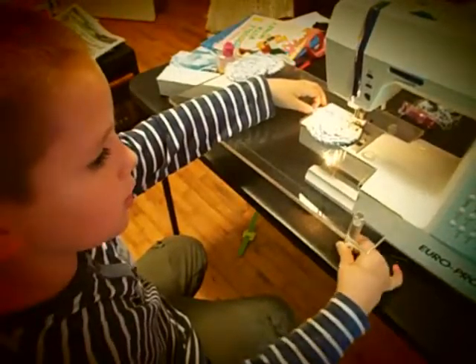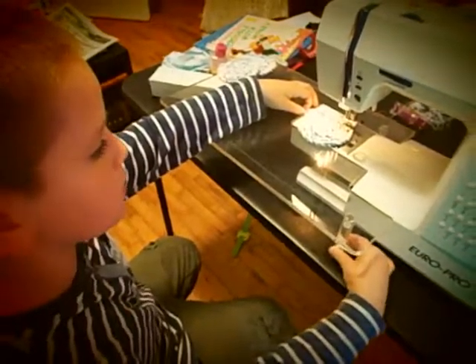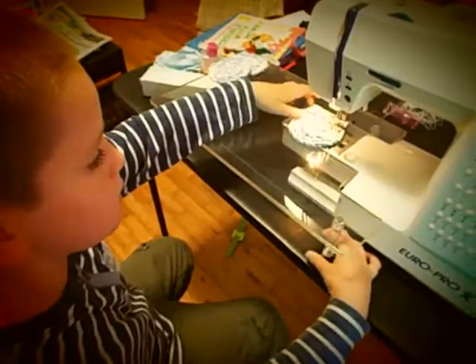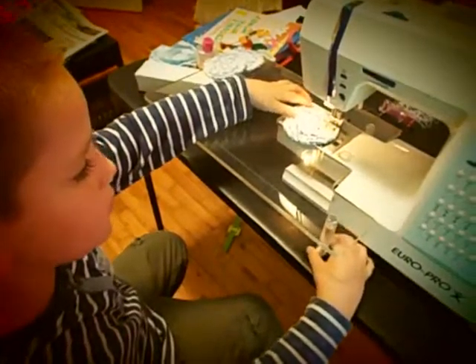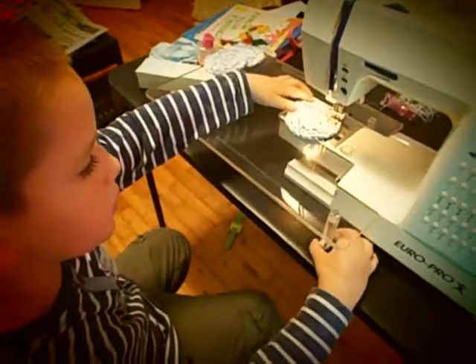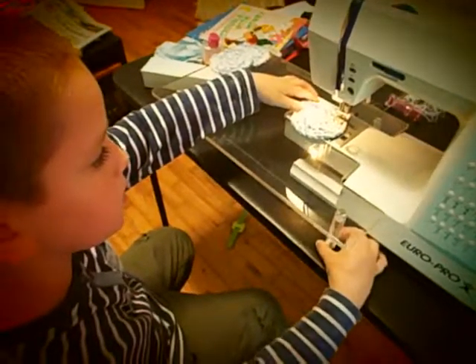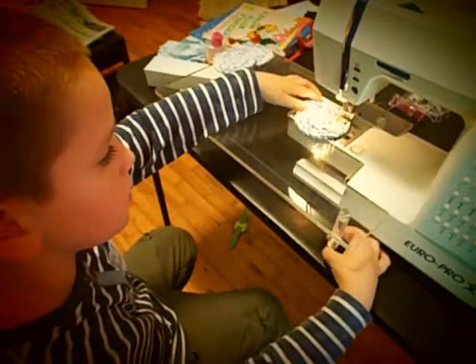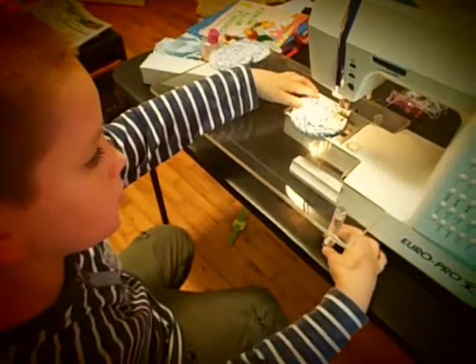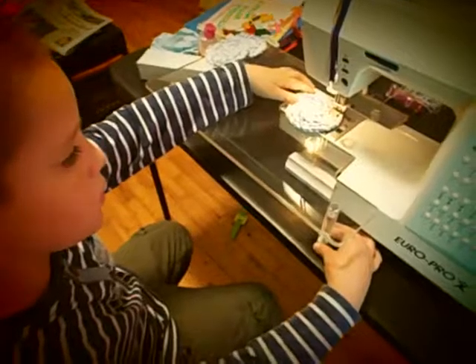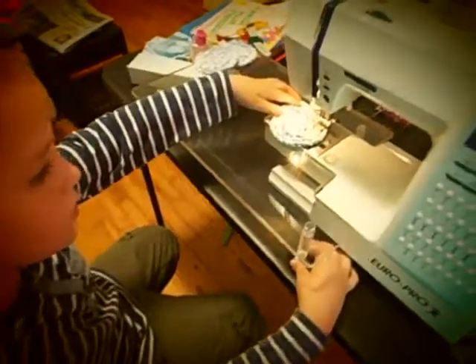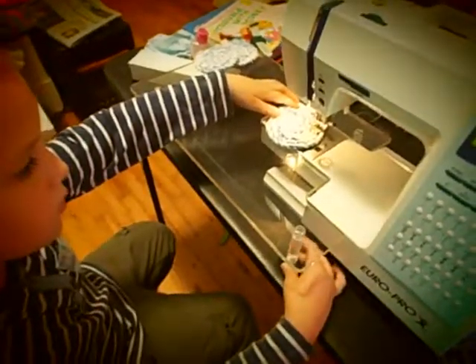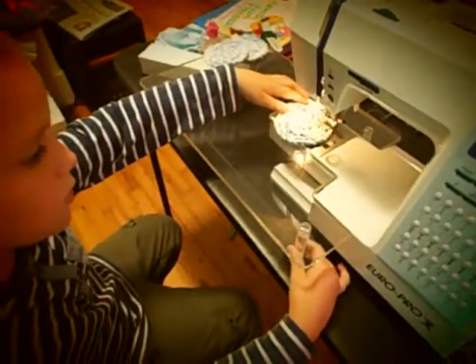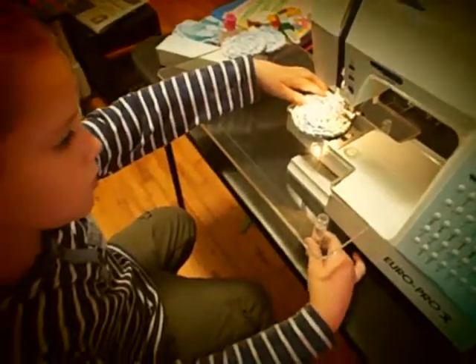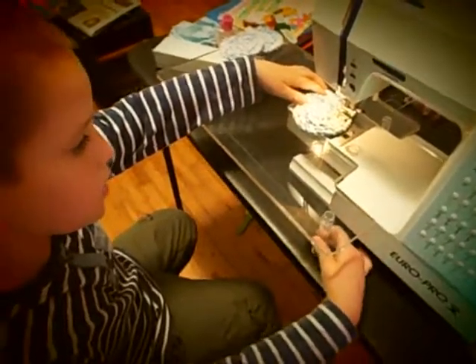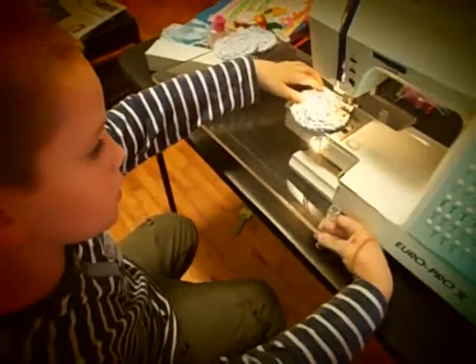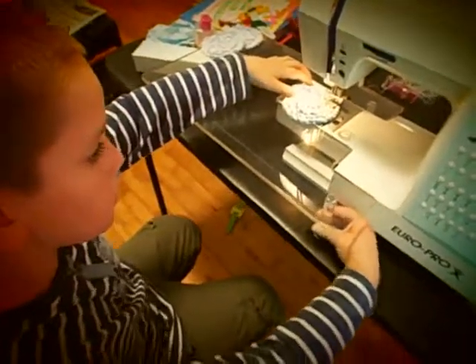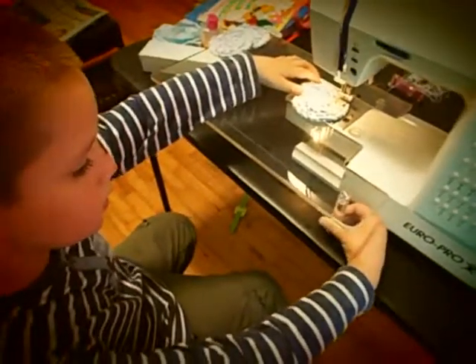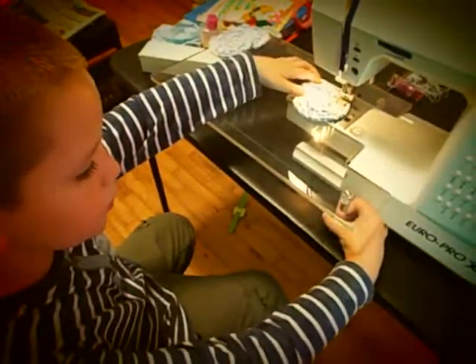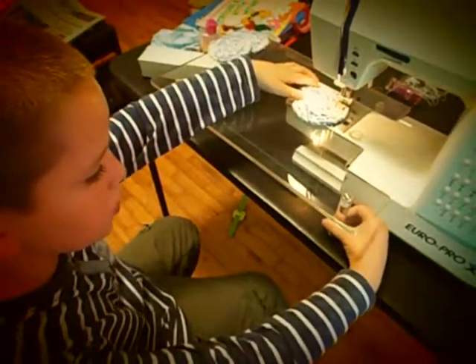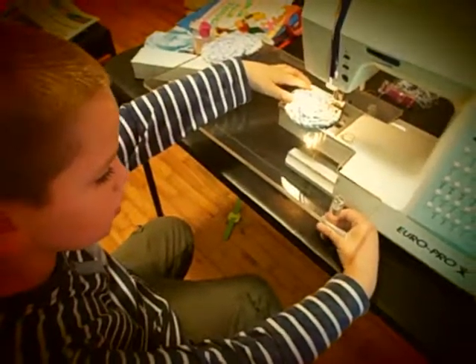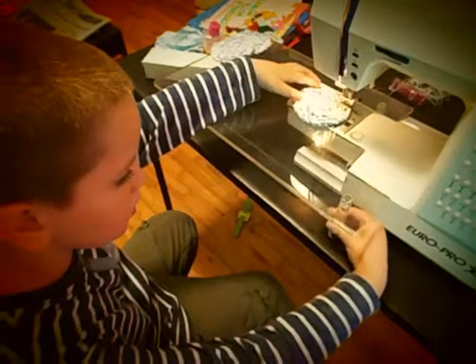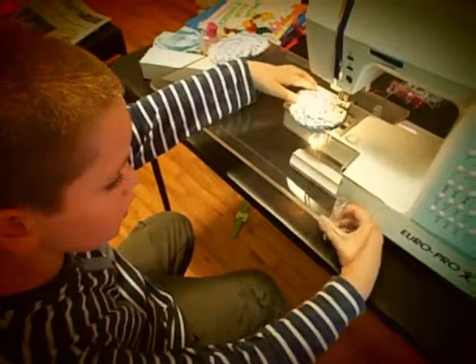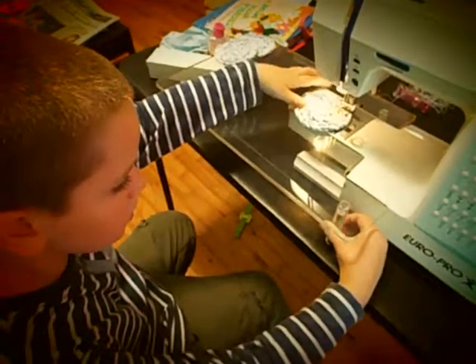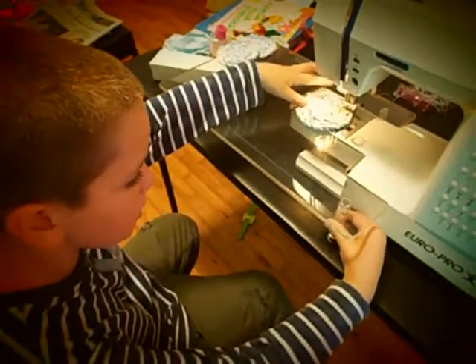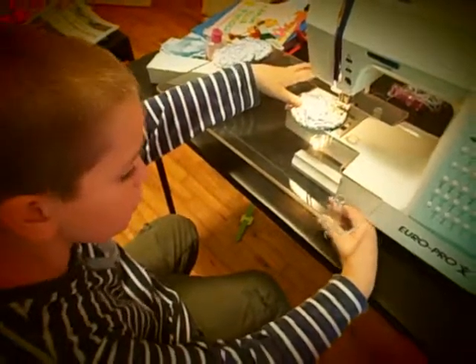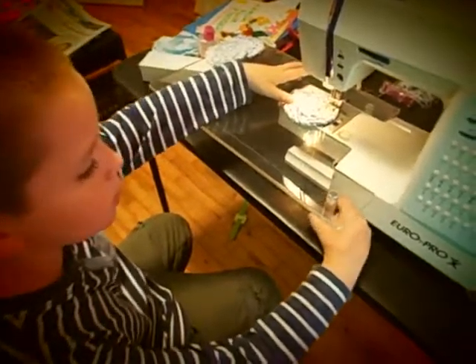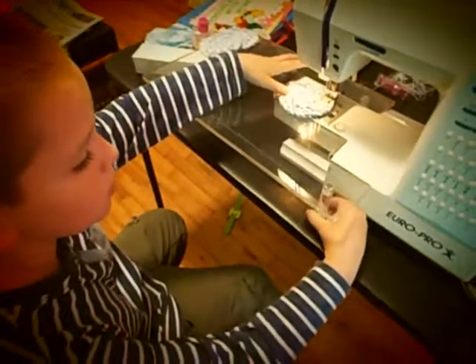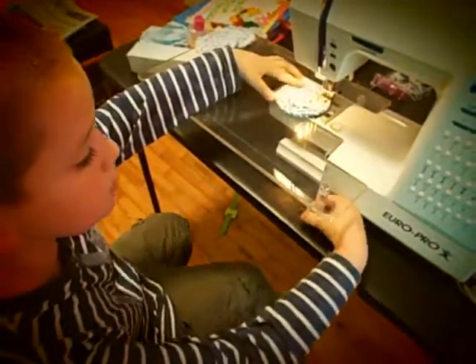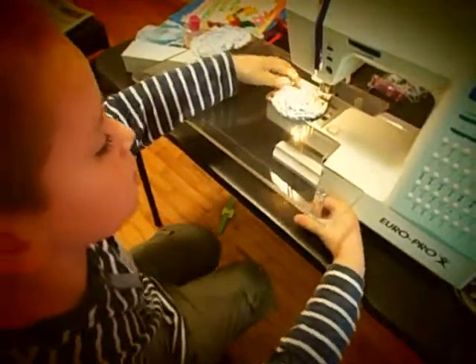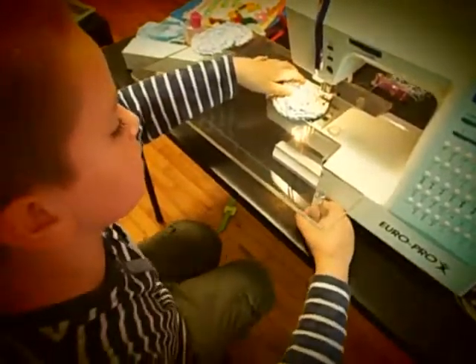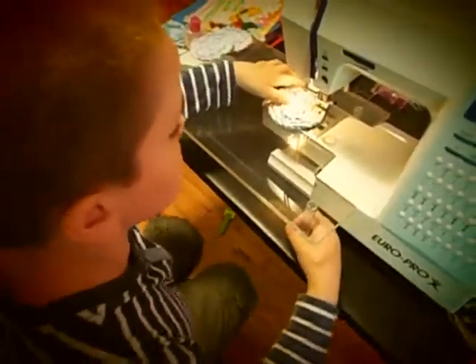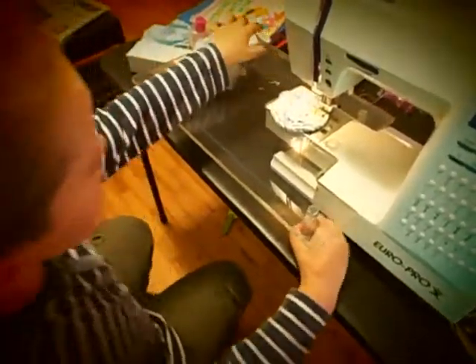We made fabric twine, a rope, and we coiled it around. We used a hot glue gun to hold it together, but we're going to sew it, so if they put a hot mug or something on there, it won't make it come apart.